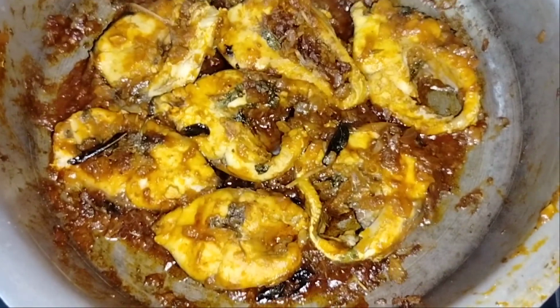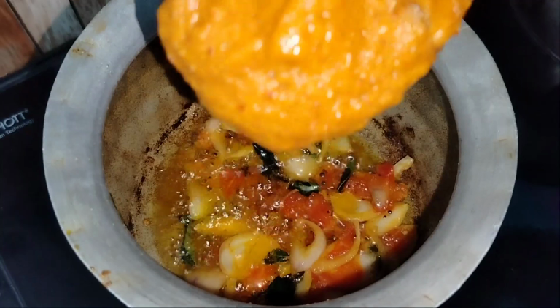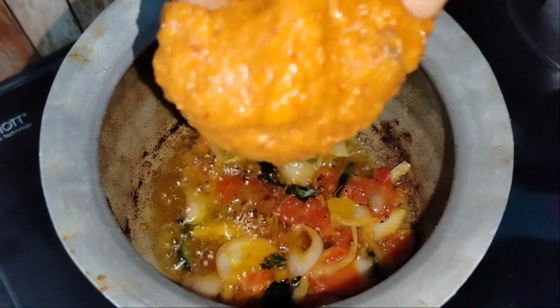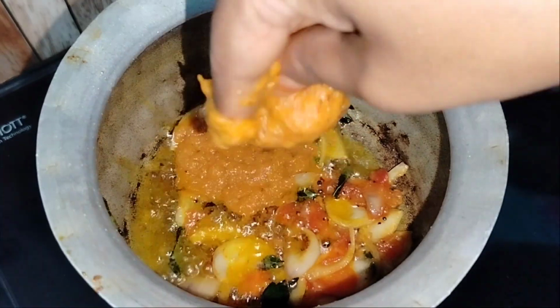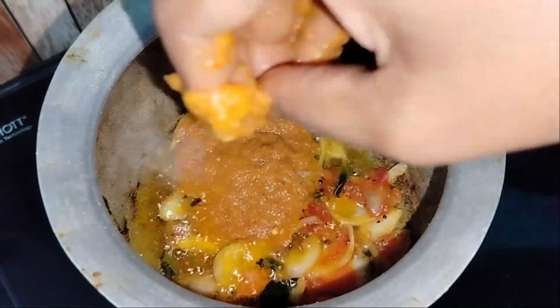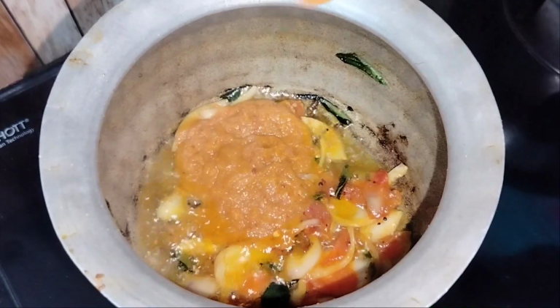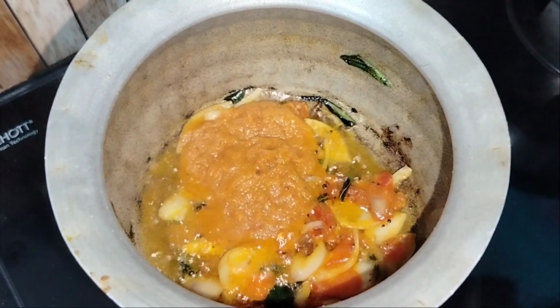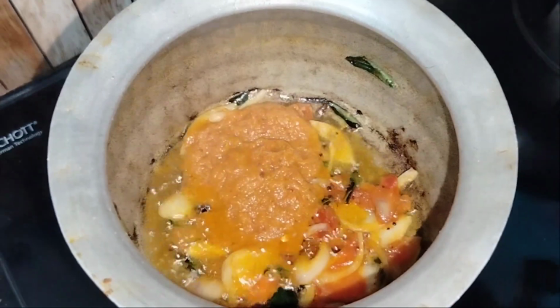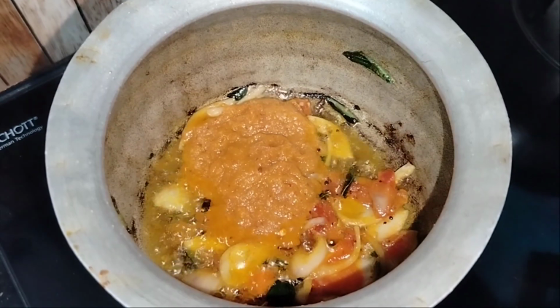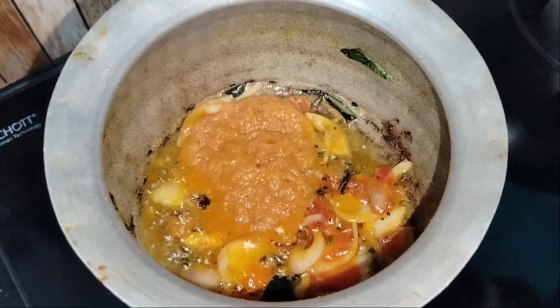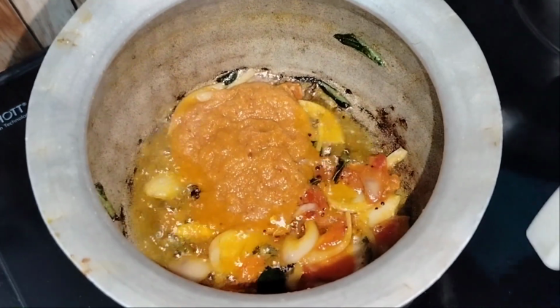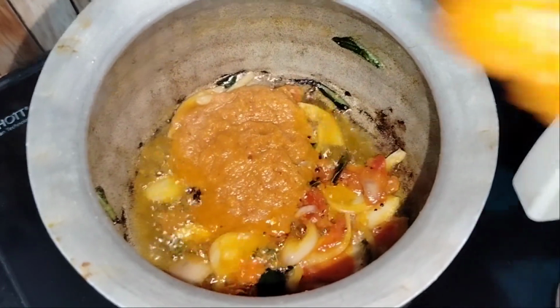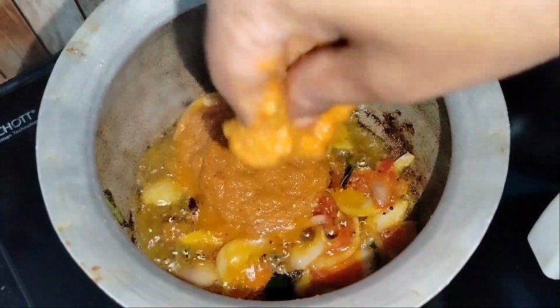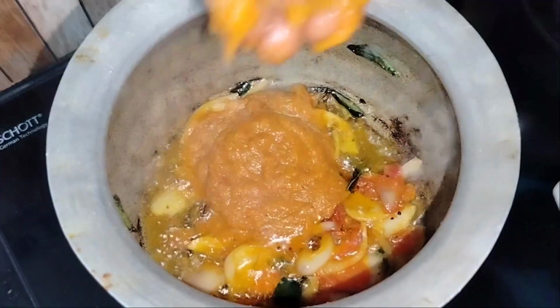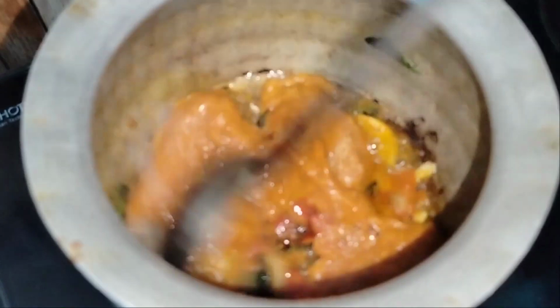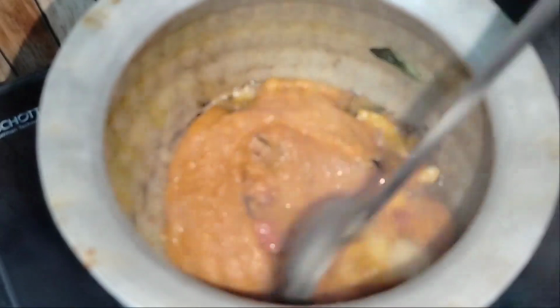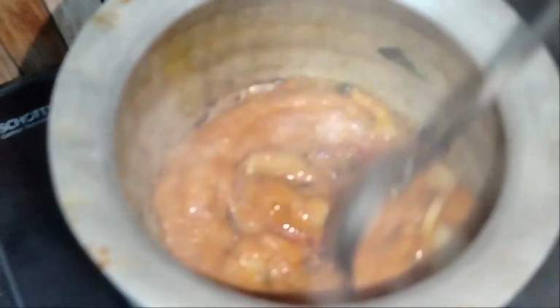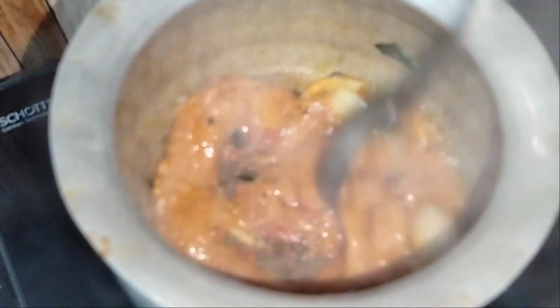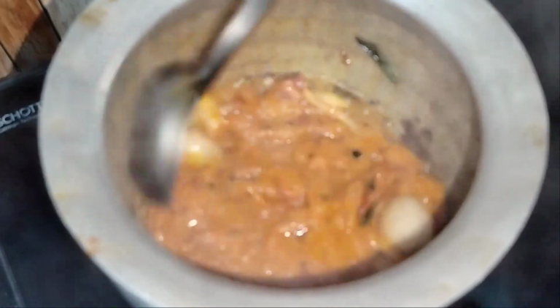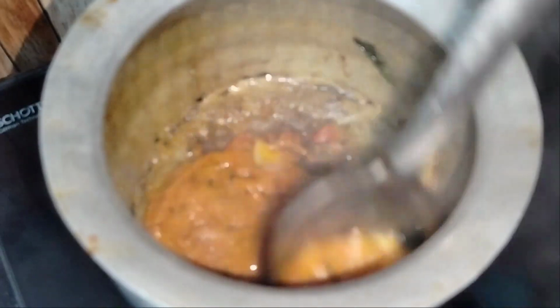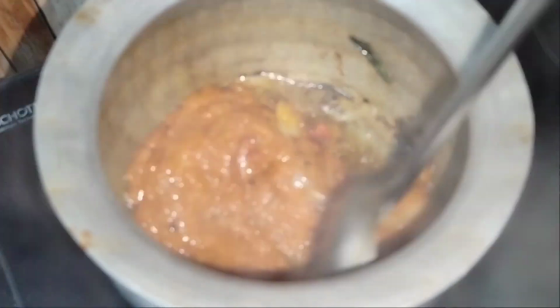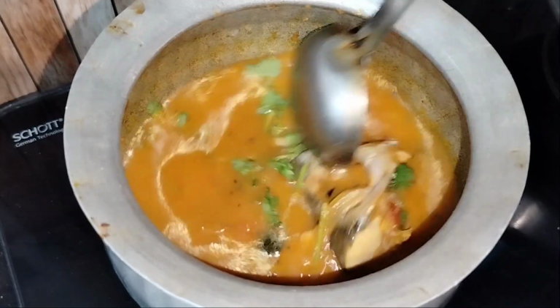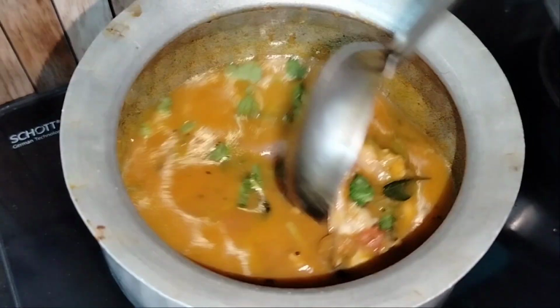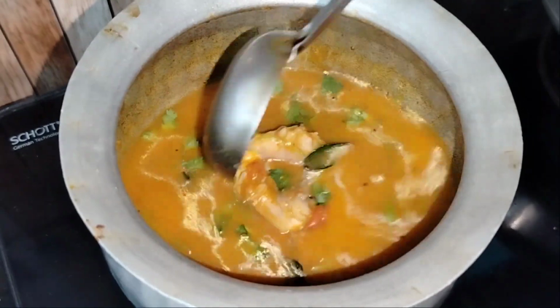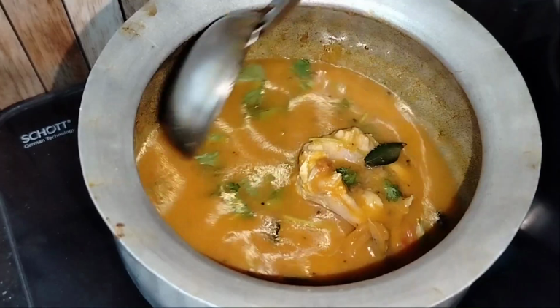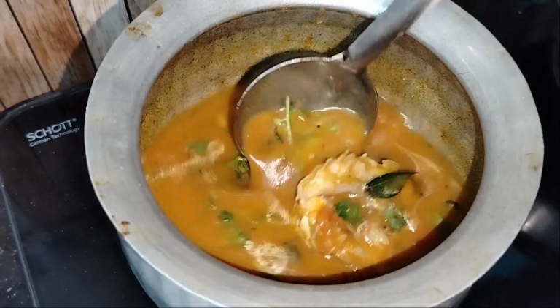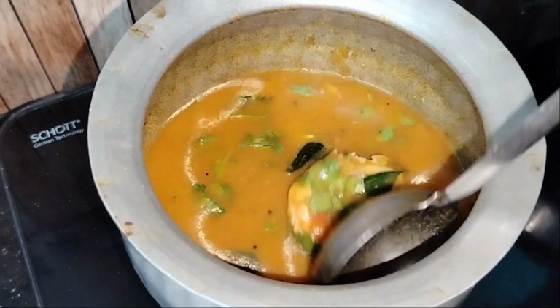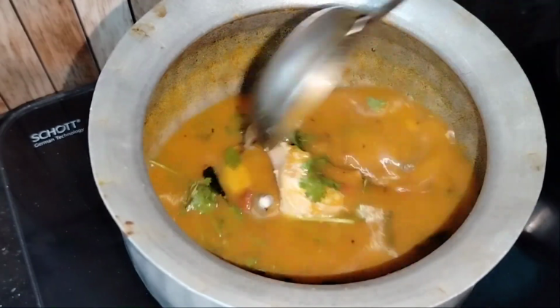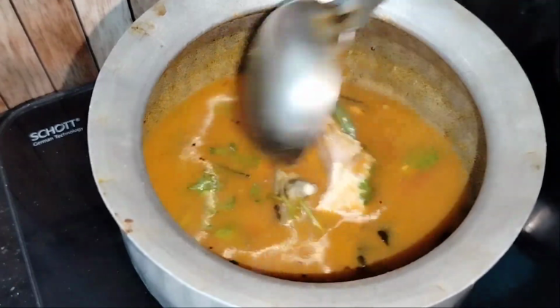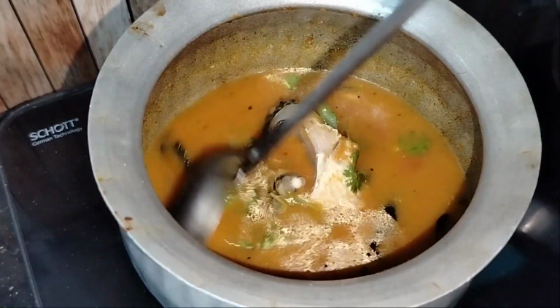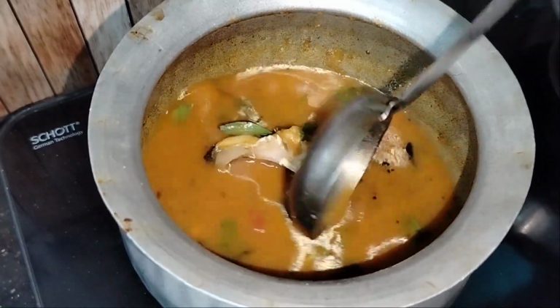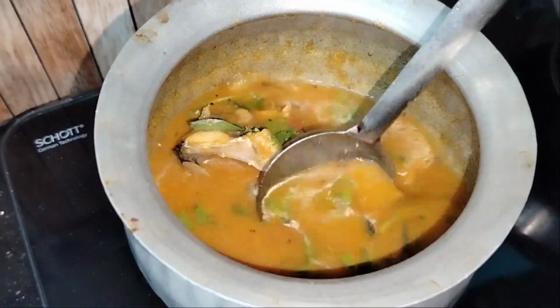Why do you know these two combinations? I'm going to talk about these two the best way — fish fry and fish curry.